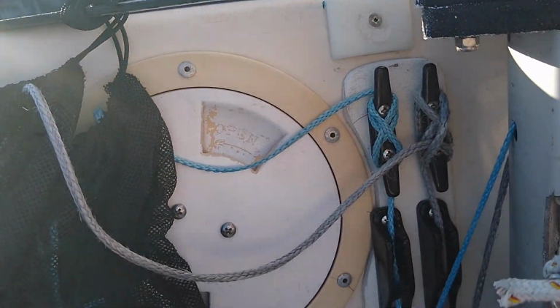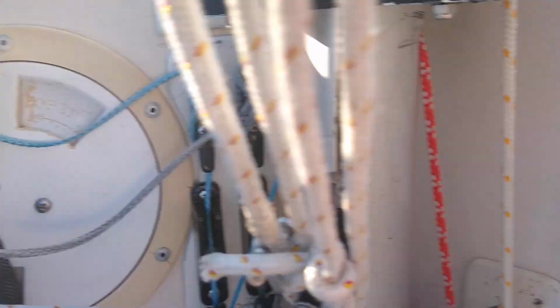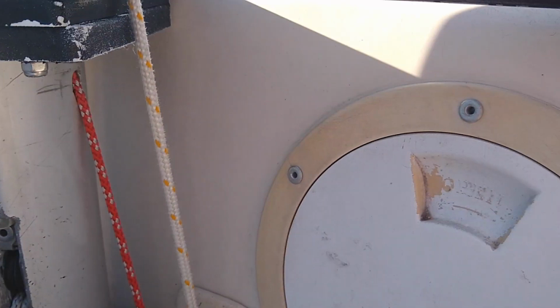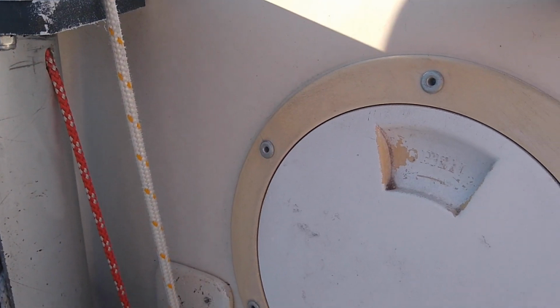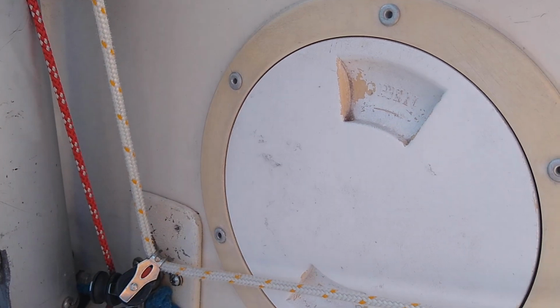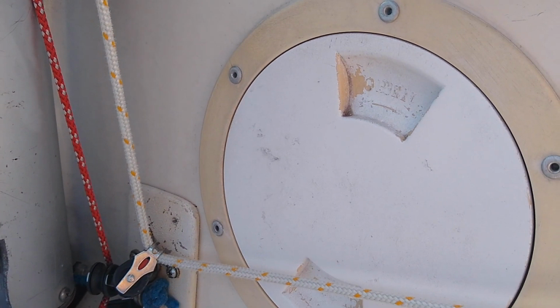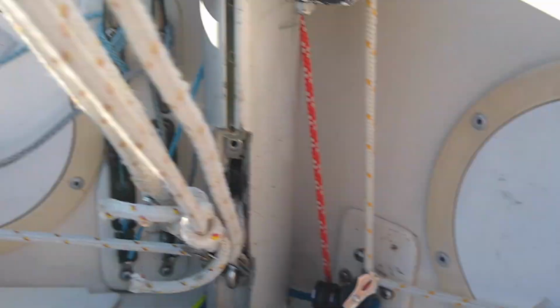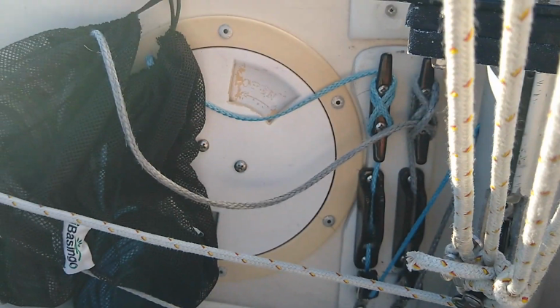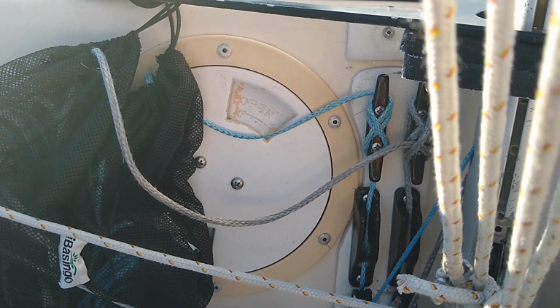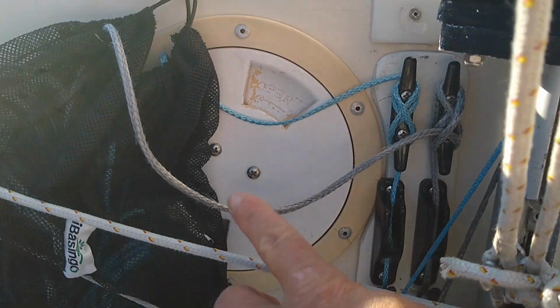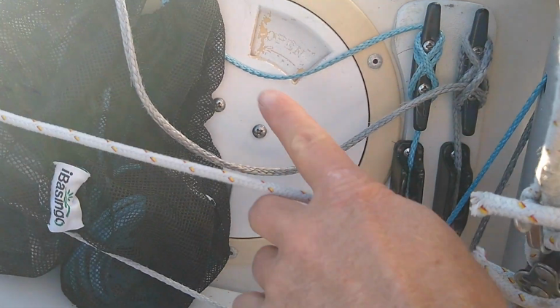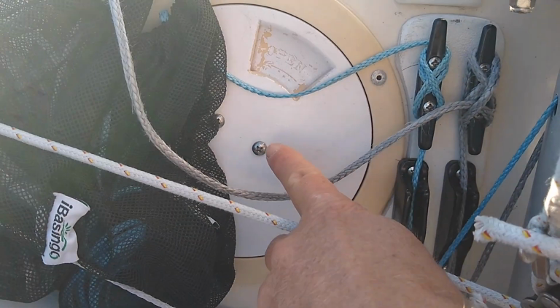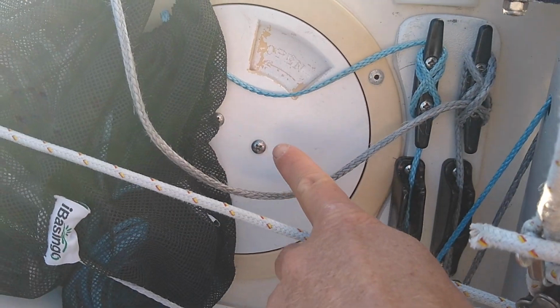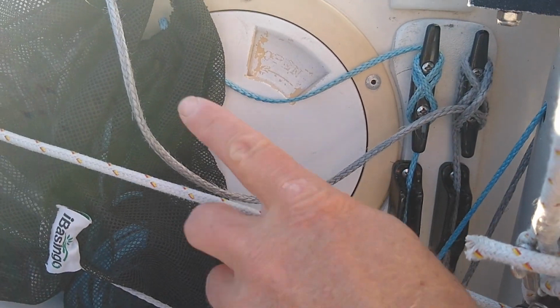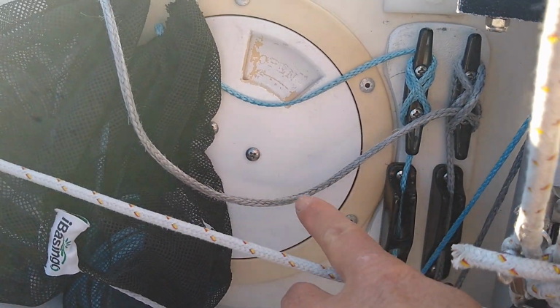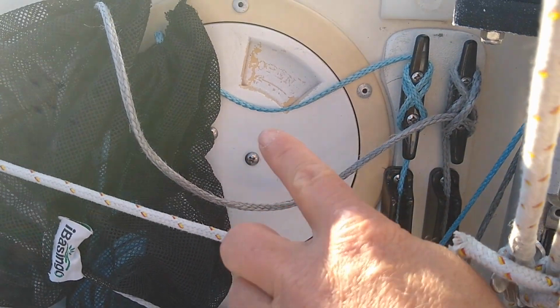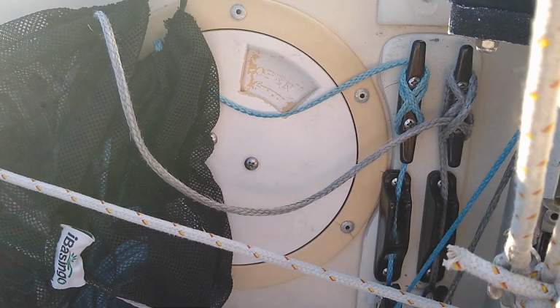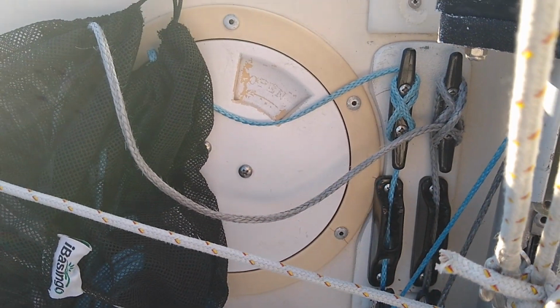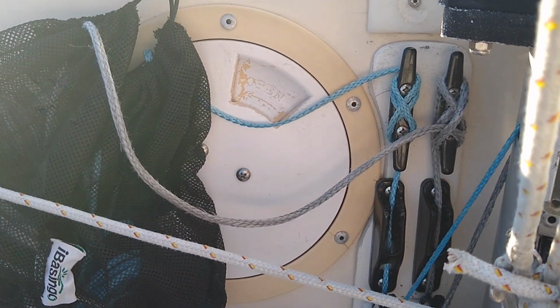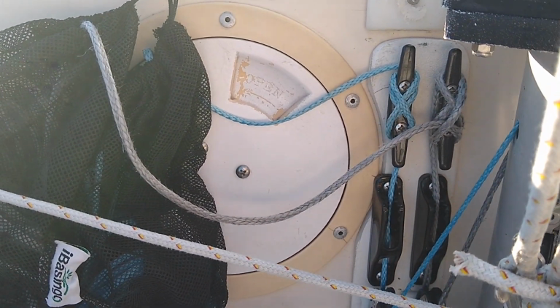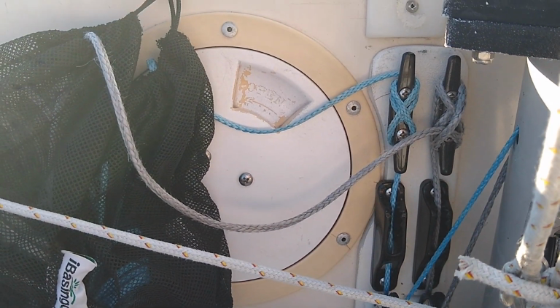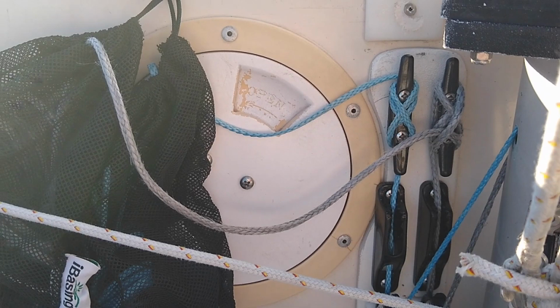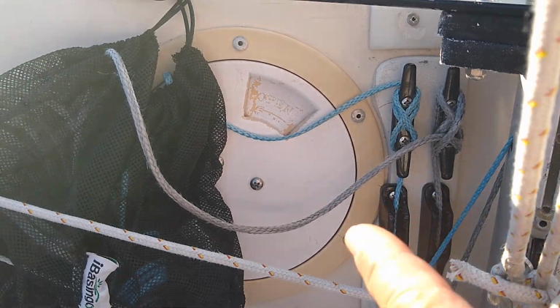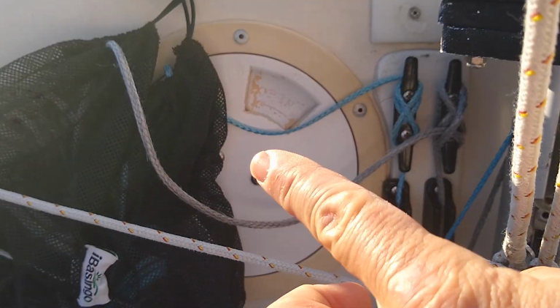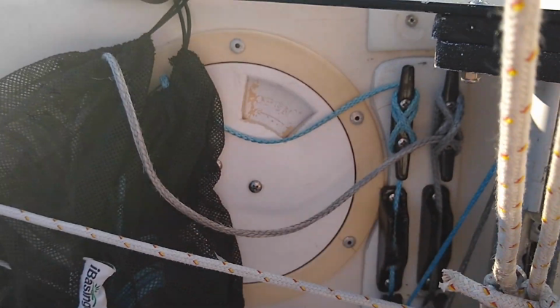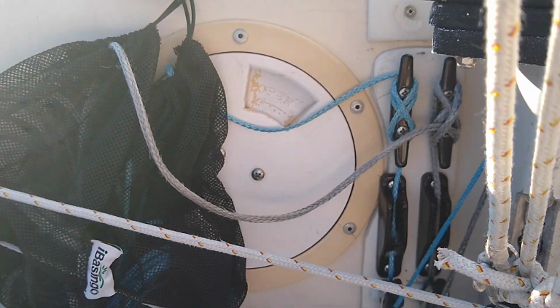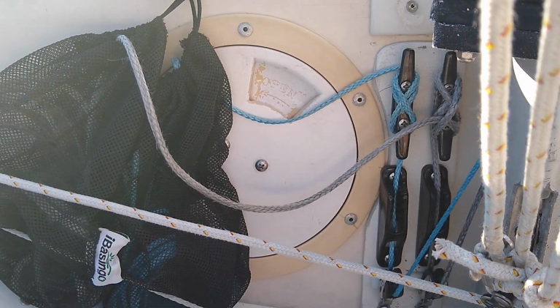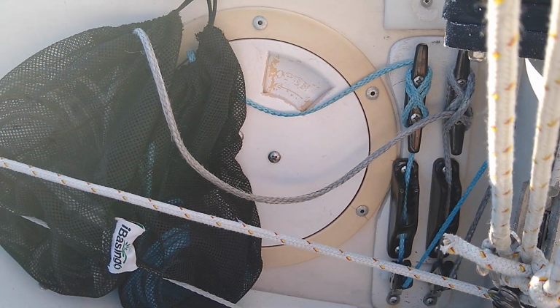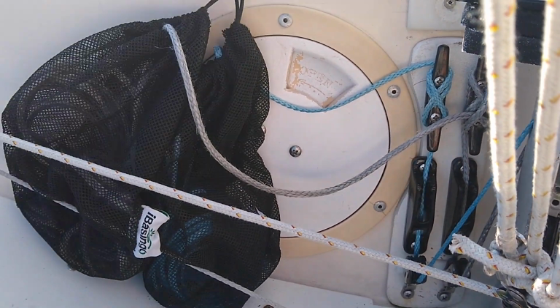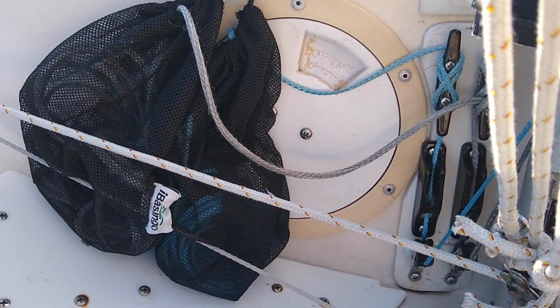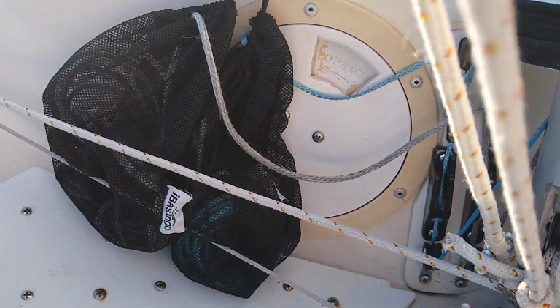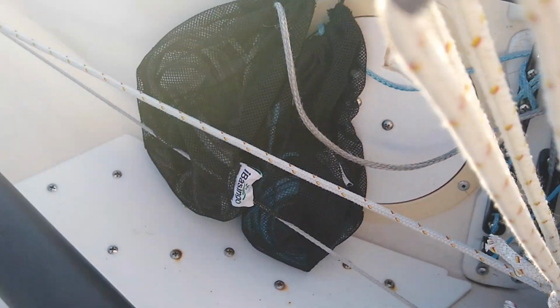It's all accessible through the service ports. In that service port behind here I have a PFD and one of these extendable retractable paddles — you just never know, just in case.